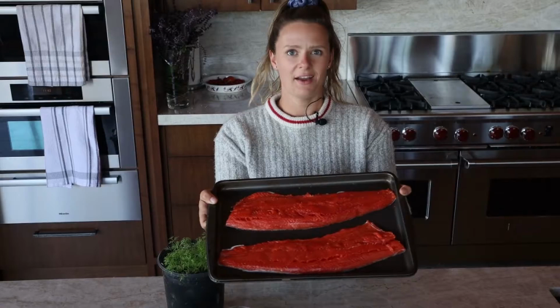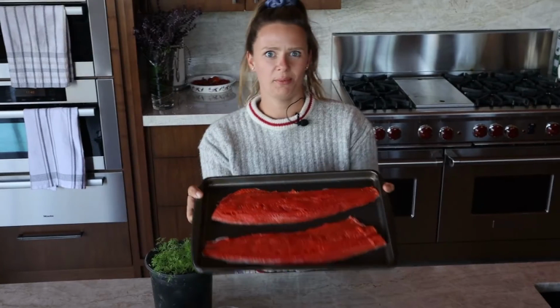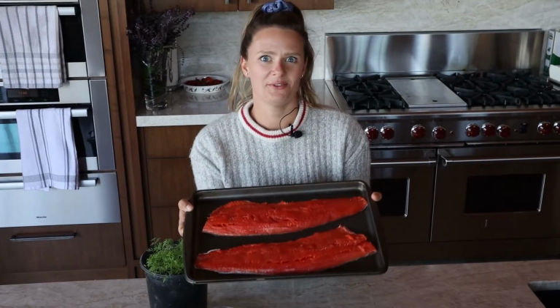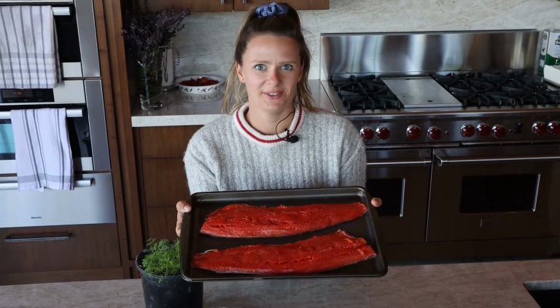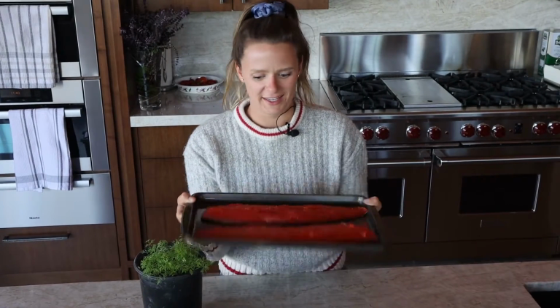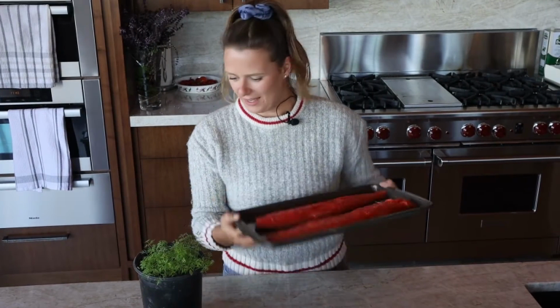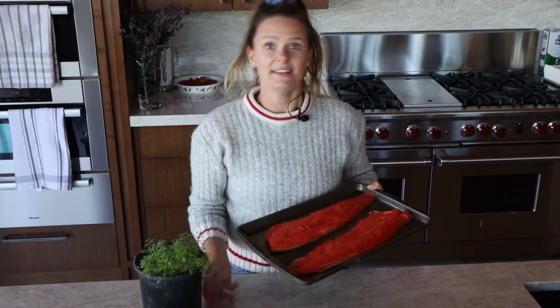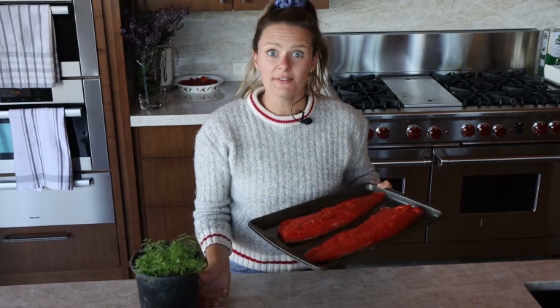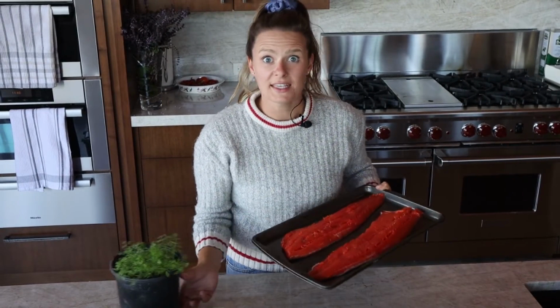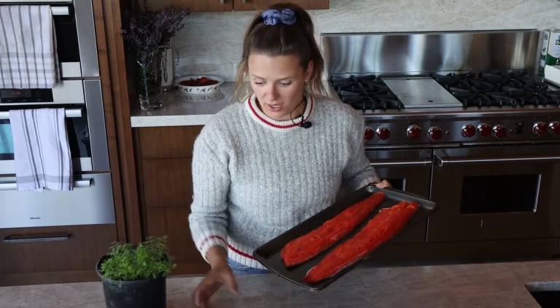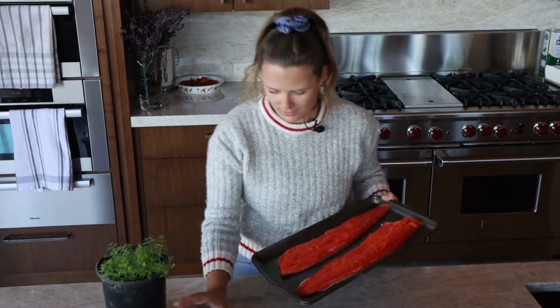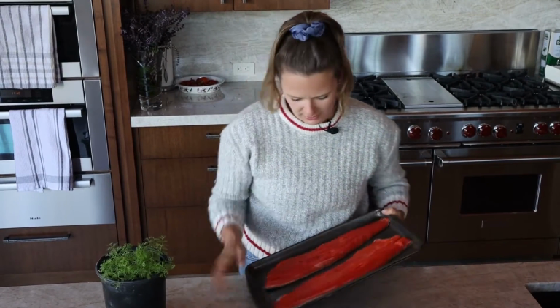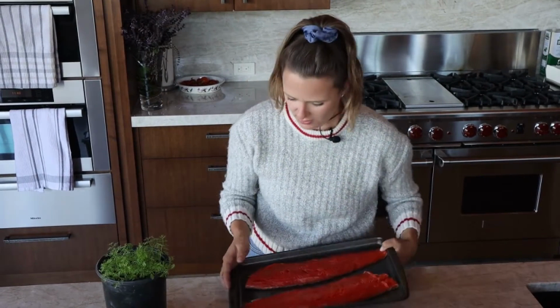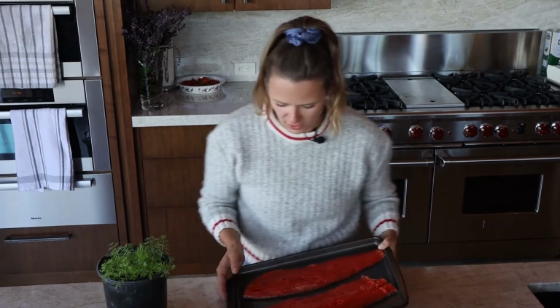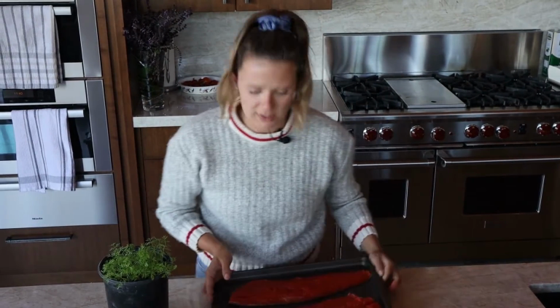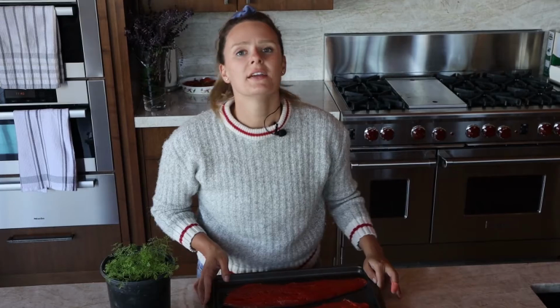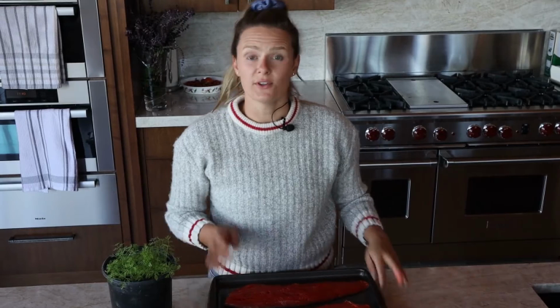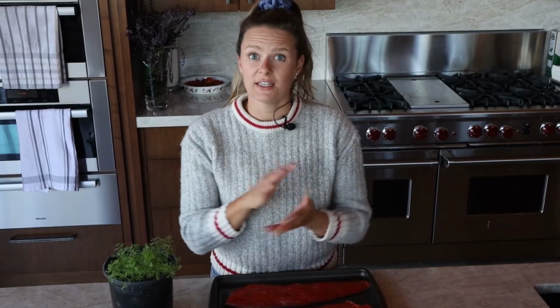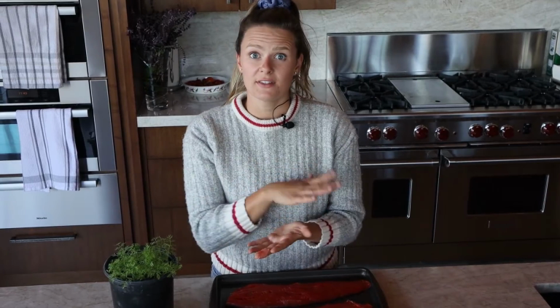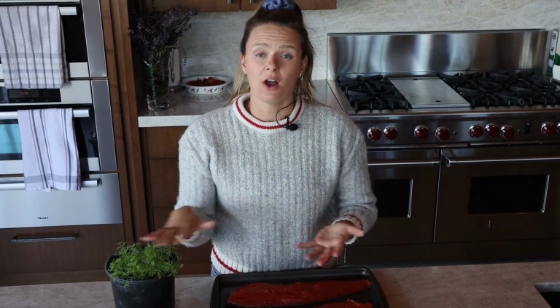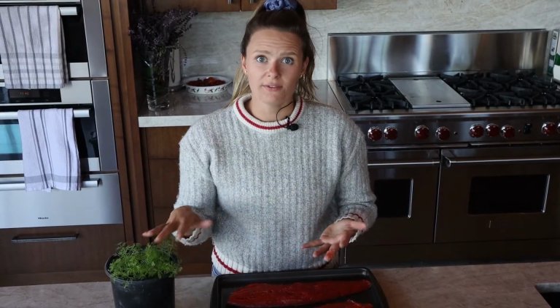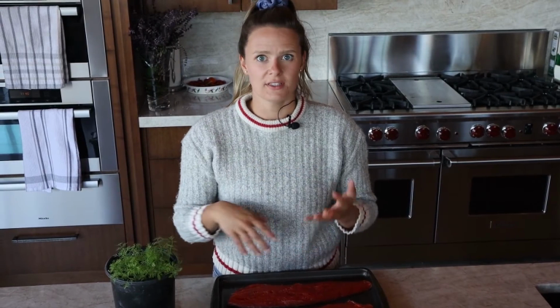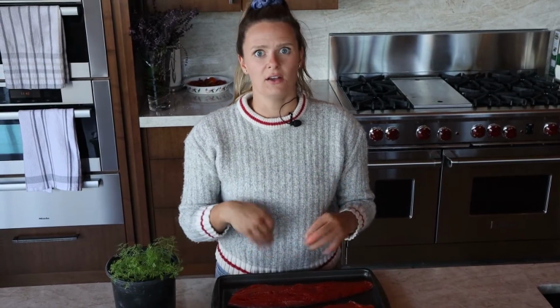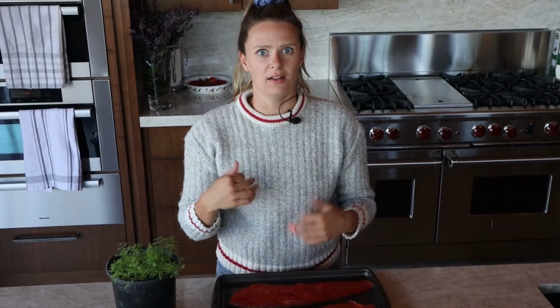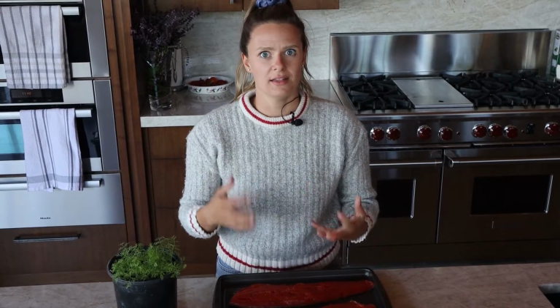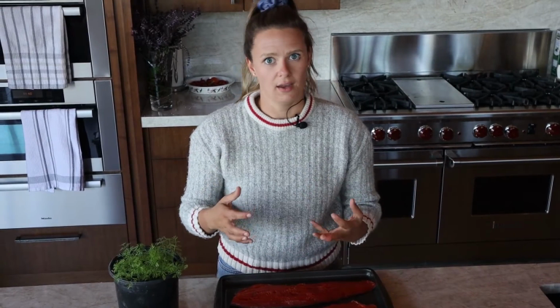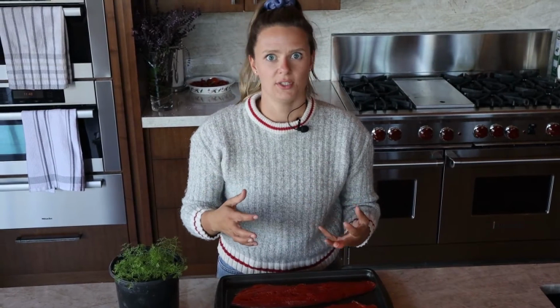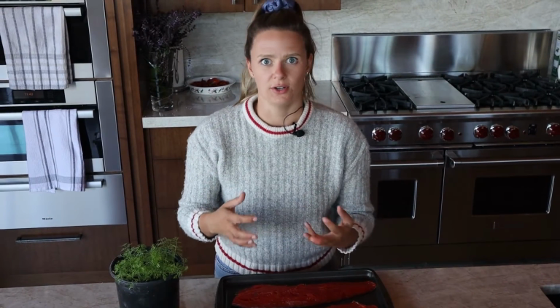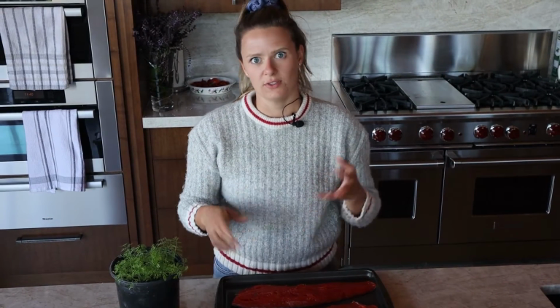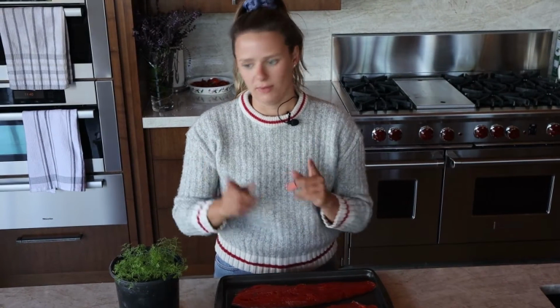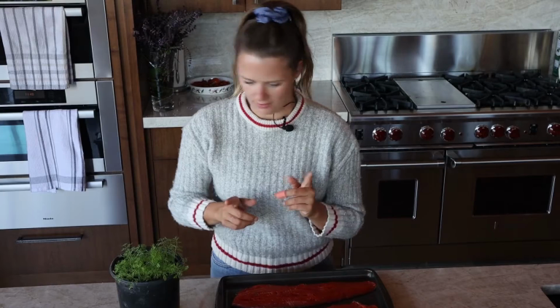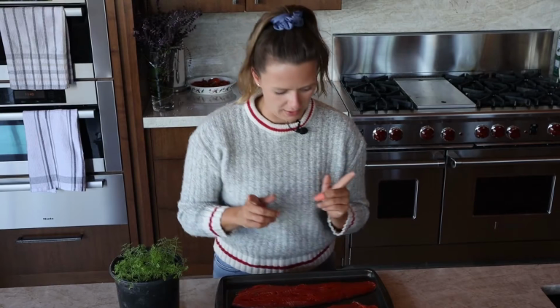Here we have our beautiful fillets and they still have the skin on, so that's important to note. If the skin is off, it's going to take a lot less time to cure. So just keep an eye on that.